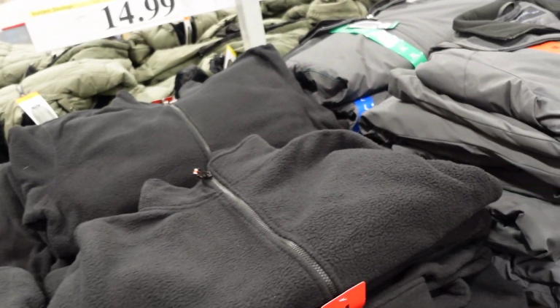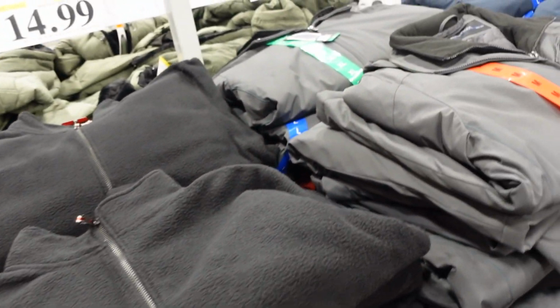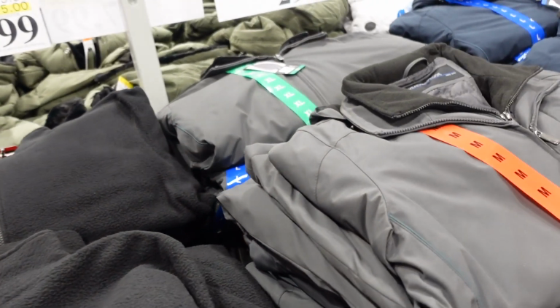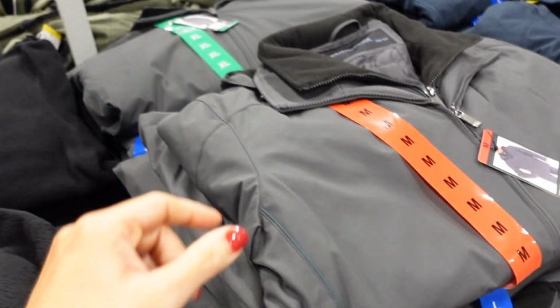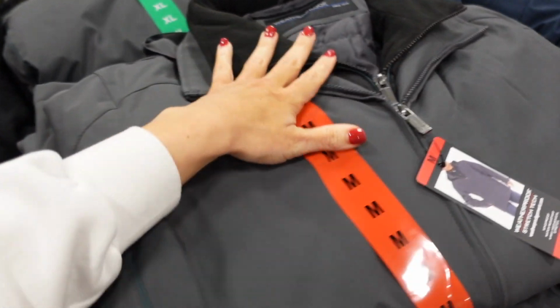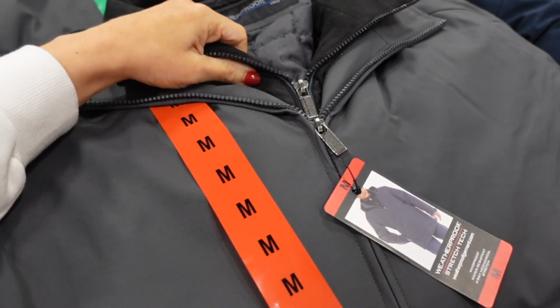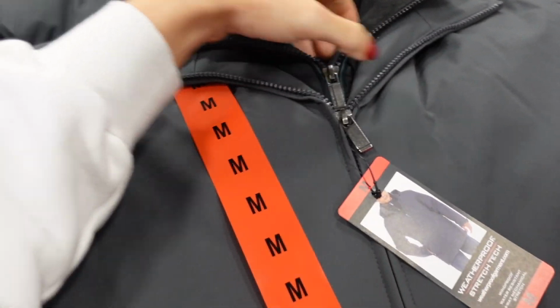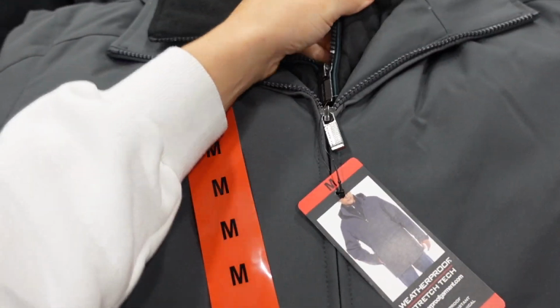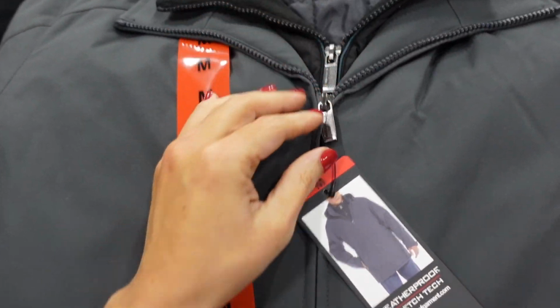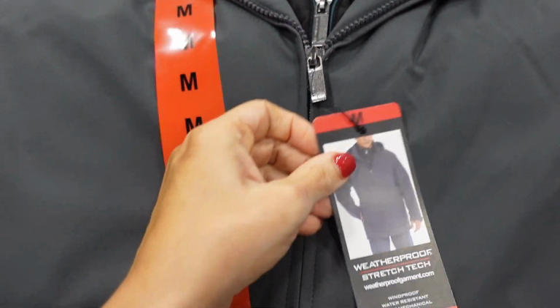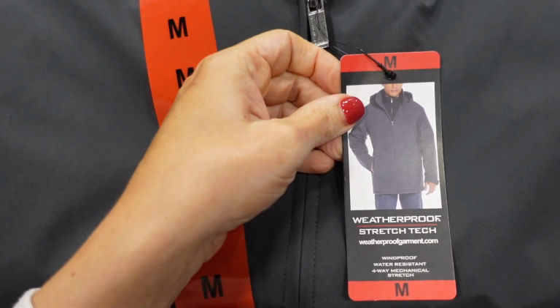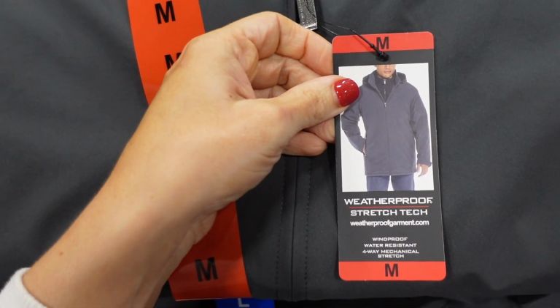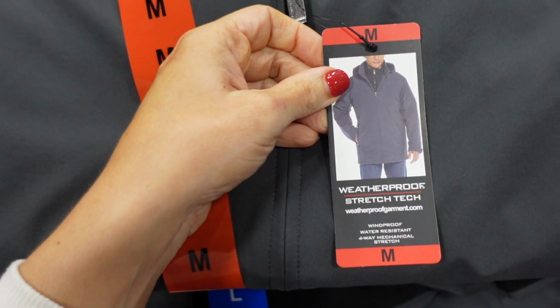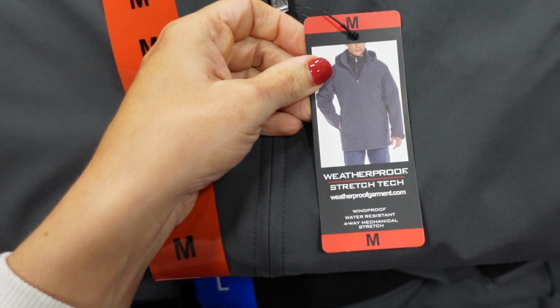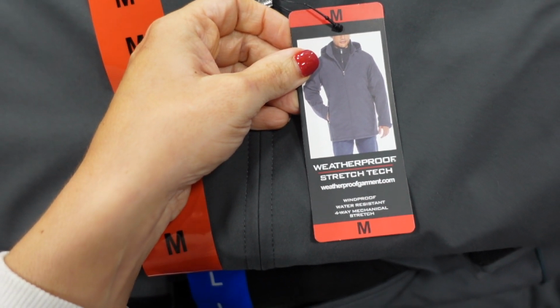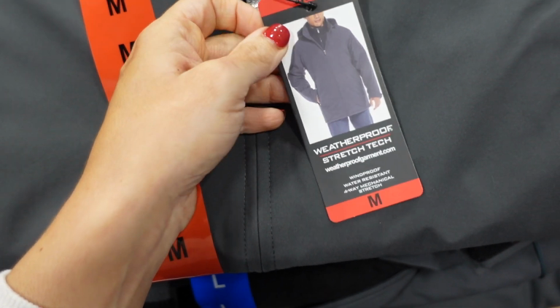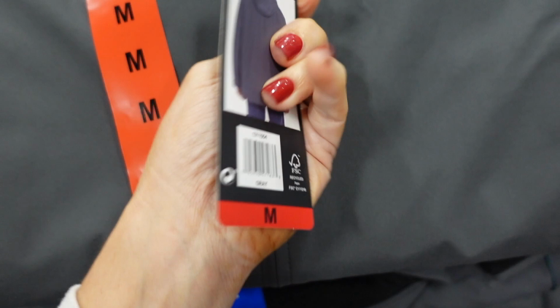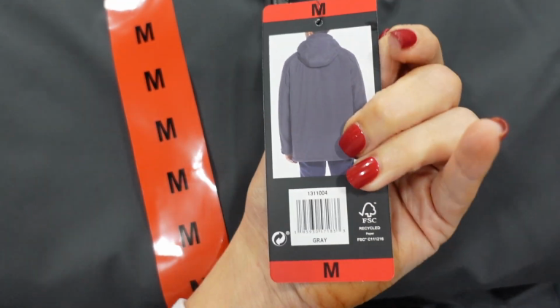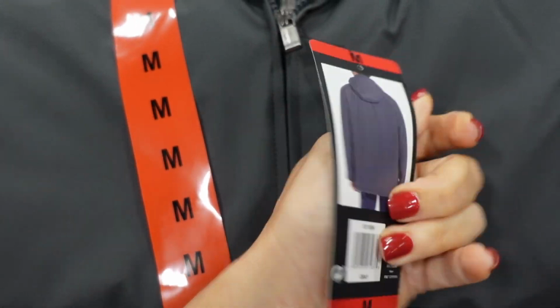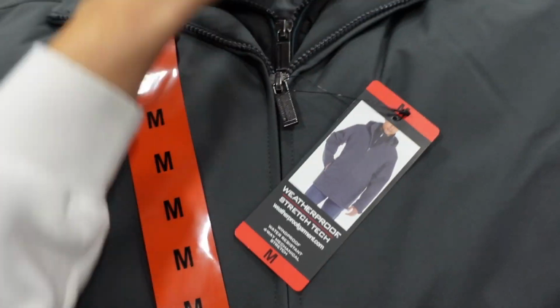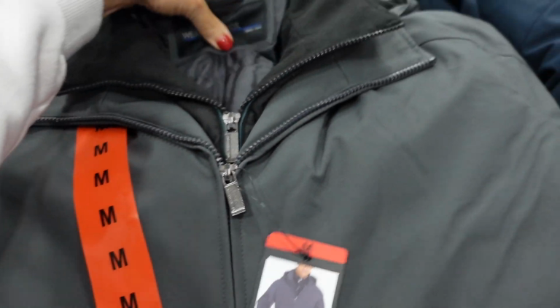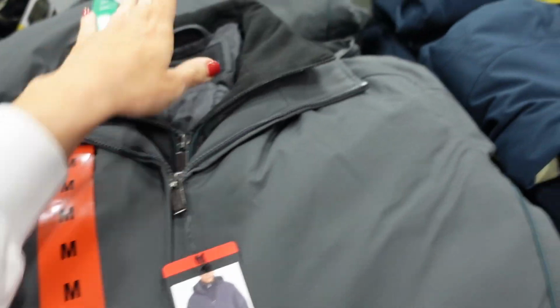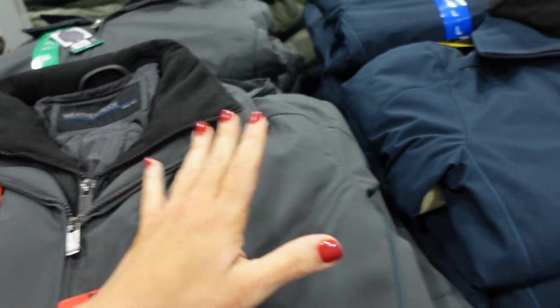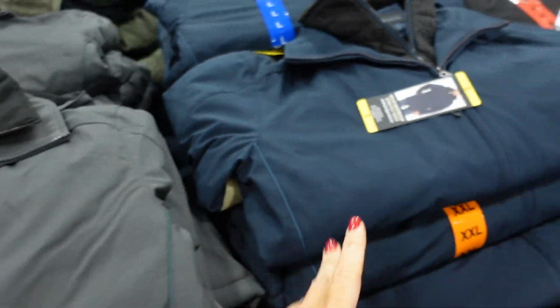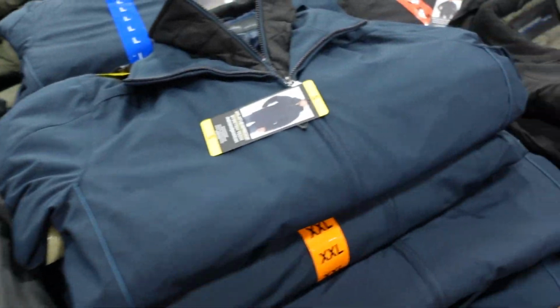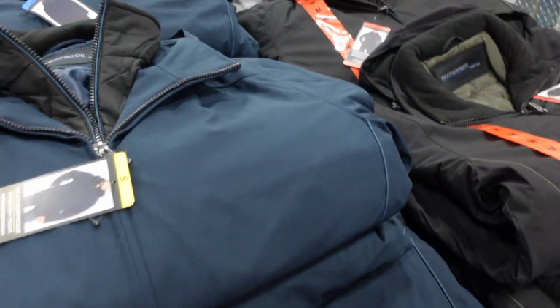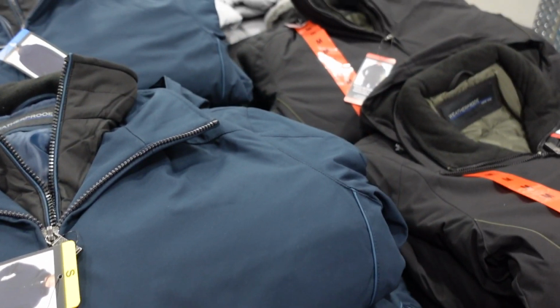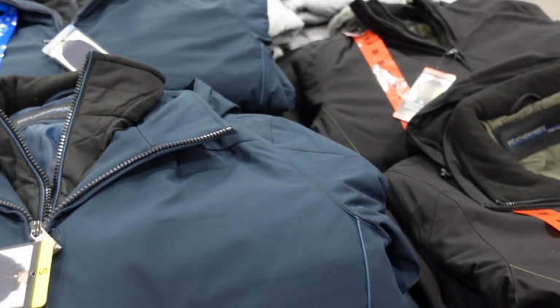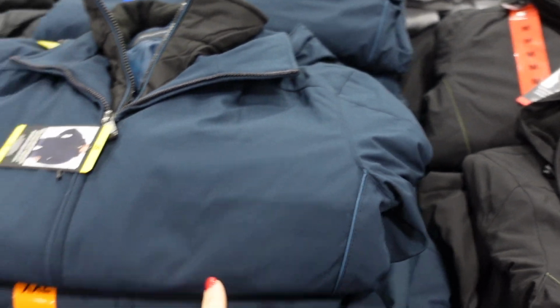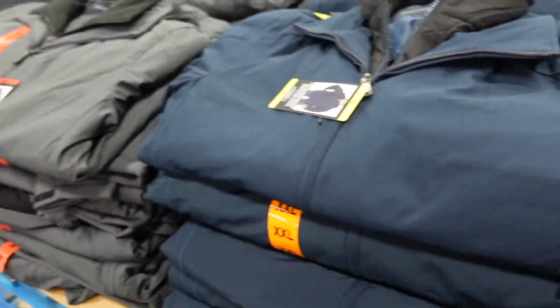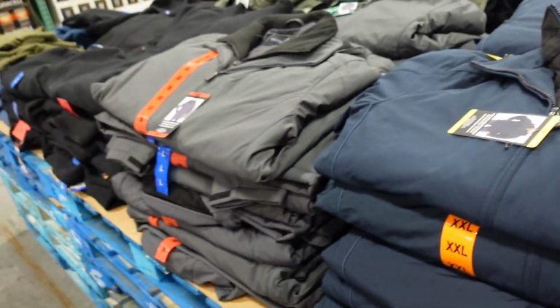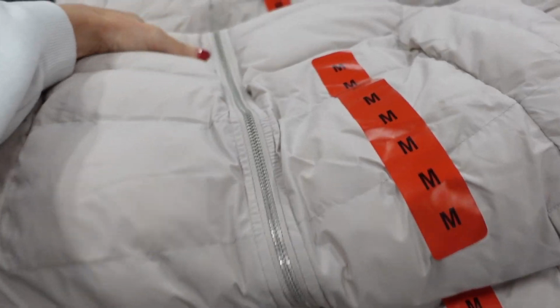These weatherproof jackets are new for men. They have a multi-layer, four-way stretch, windproof construction with a hood. Available in gray, blue, and black. They're $29.99.